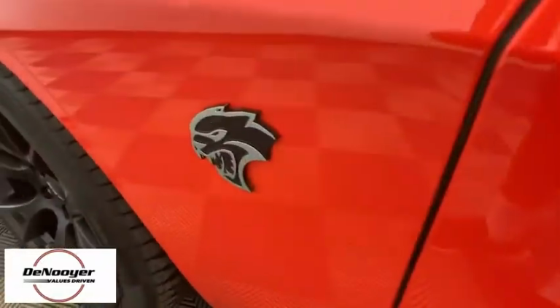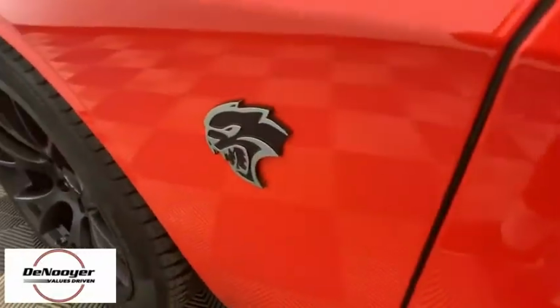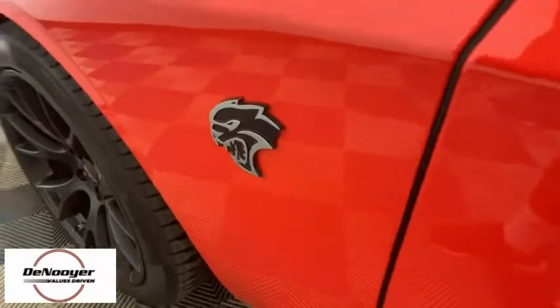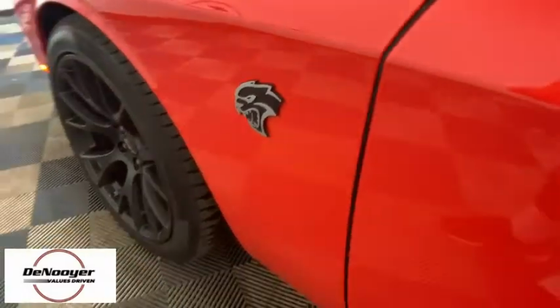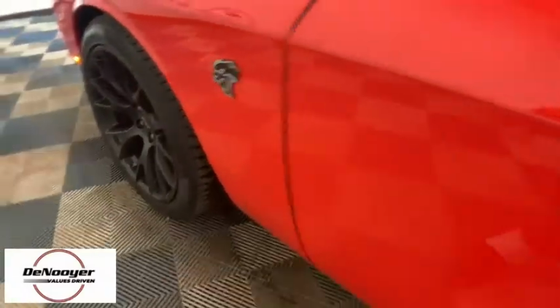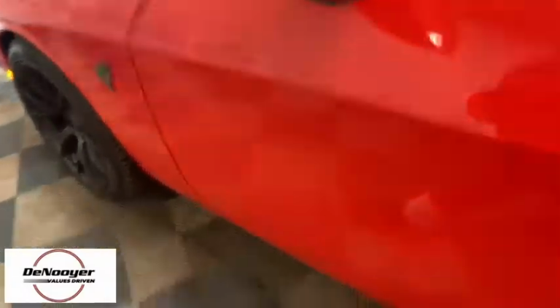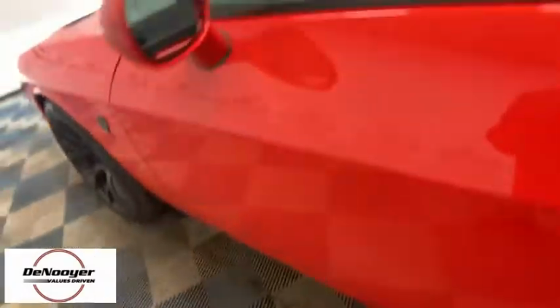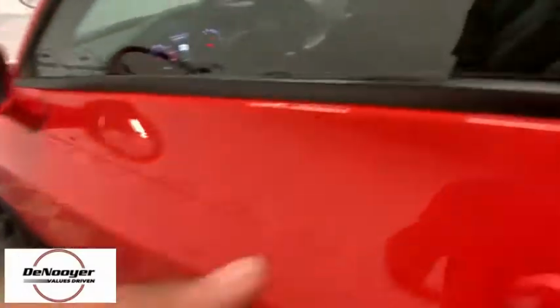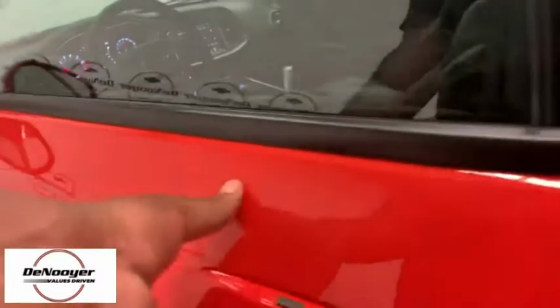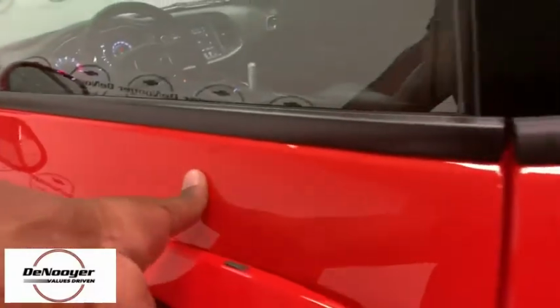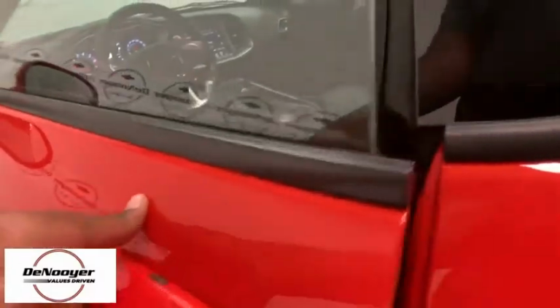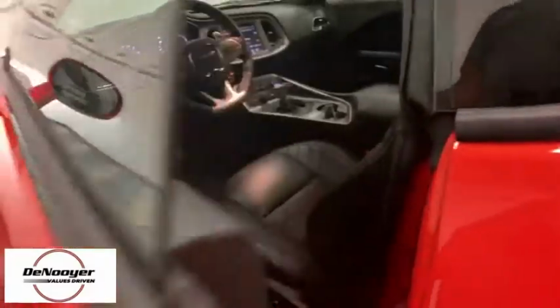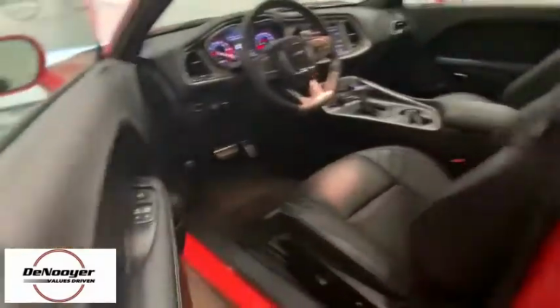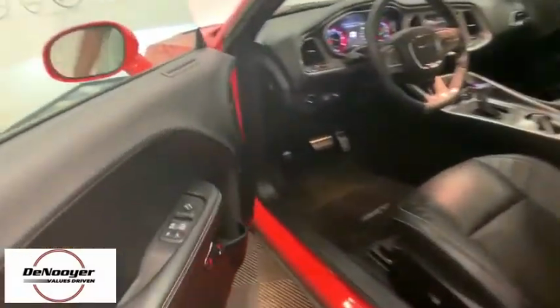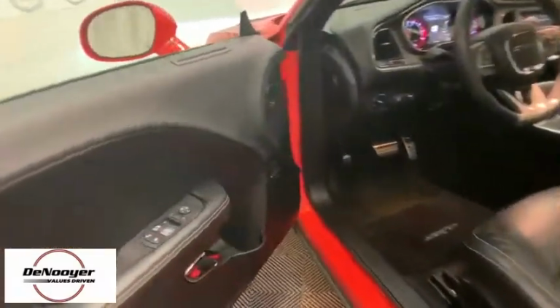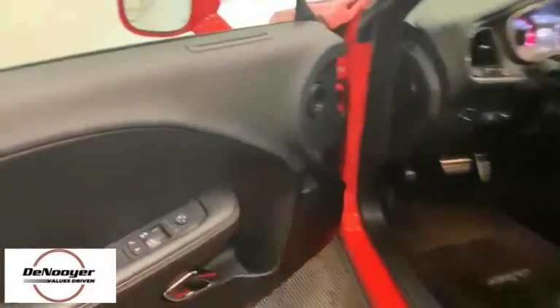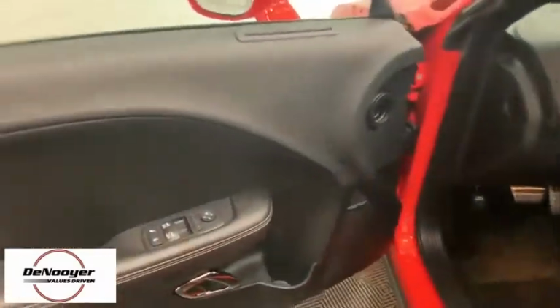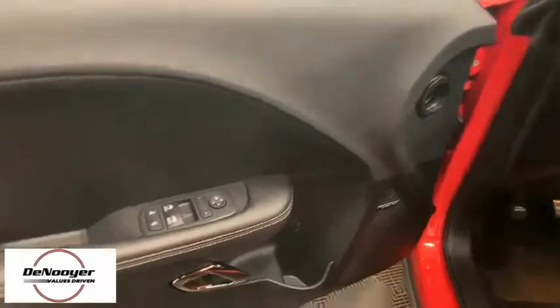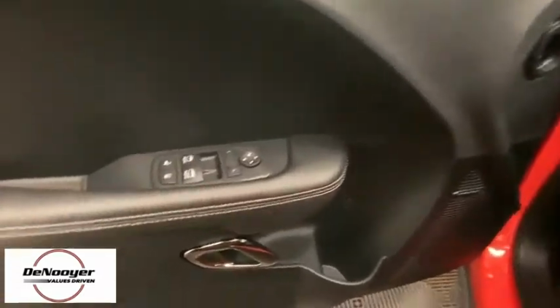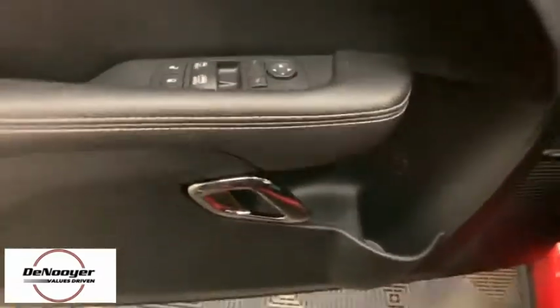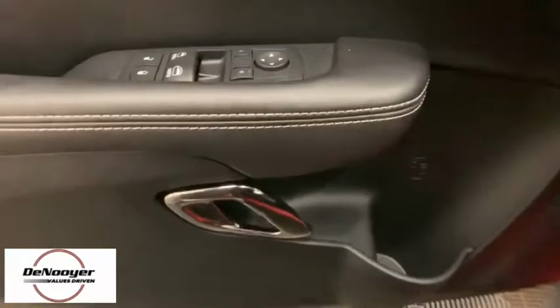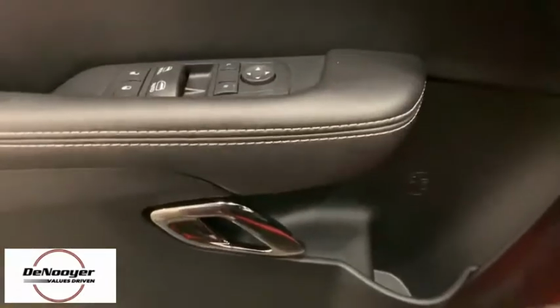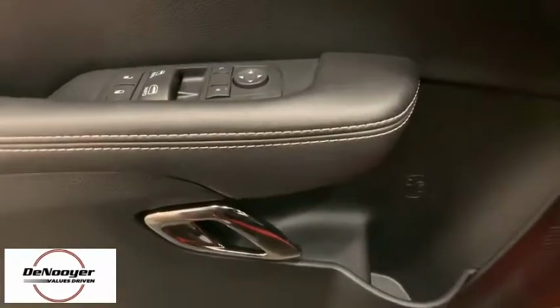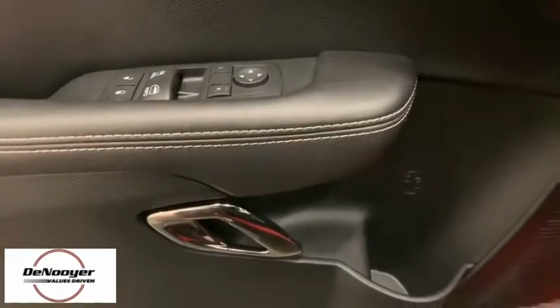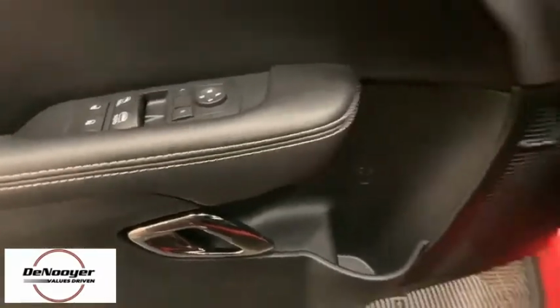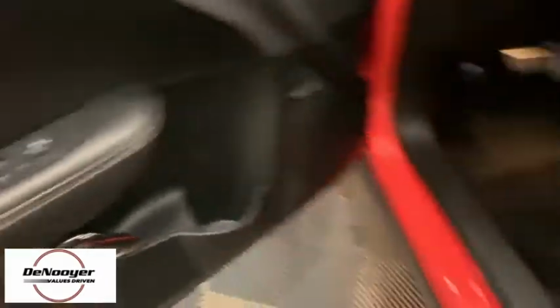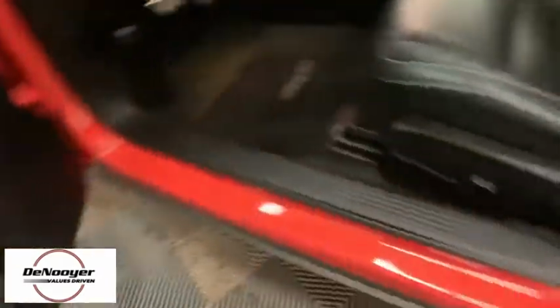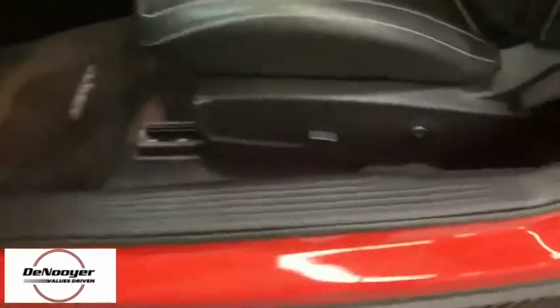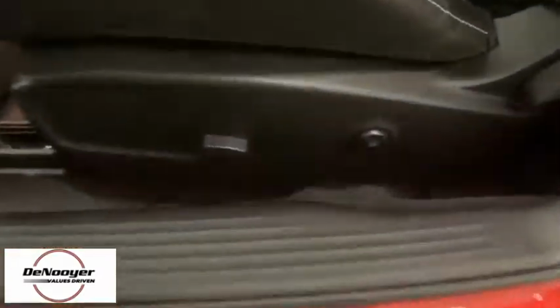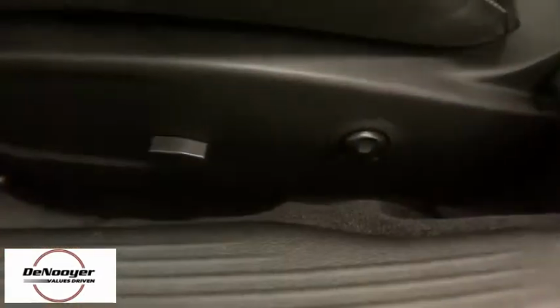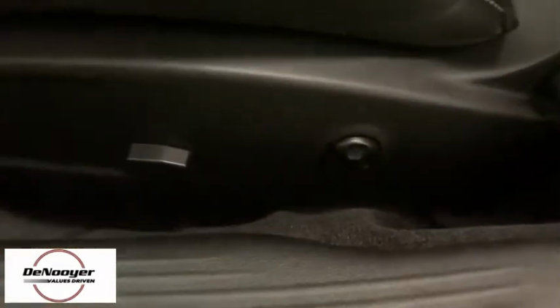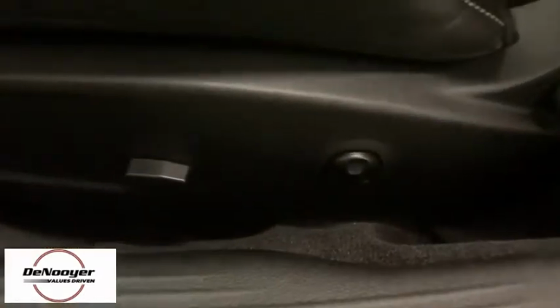Traction control, navigation system, power sunroof, dual airbags, power steering, four-wheel disc brakes, active suspension system, compass, electronic stability control.